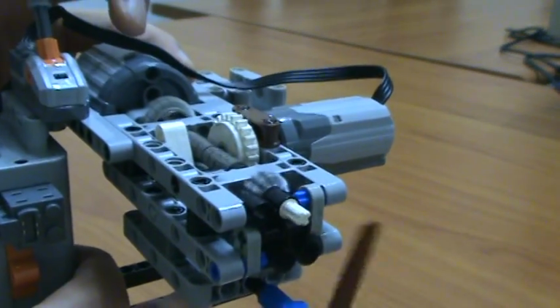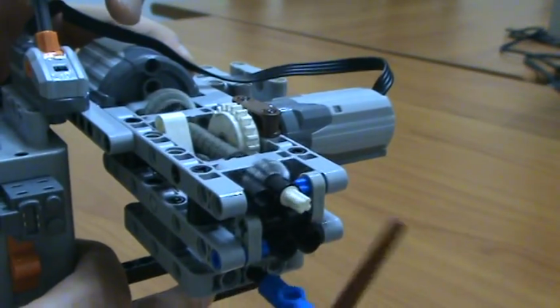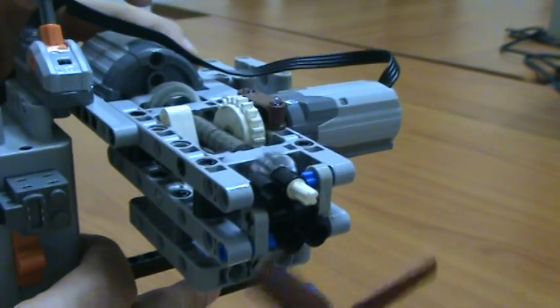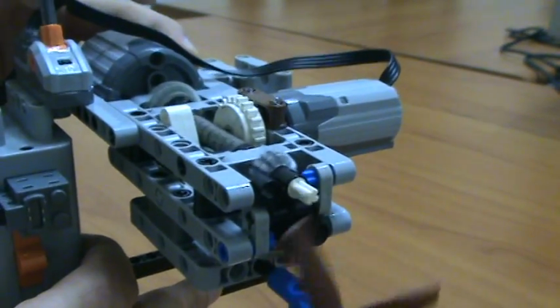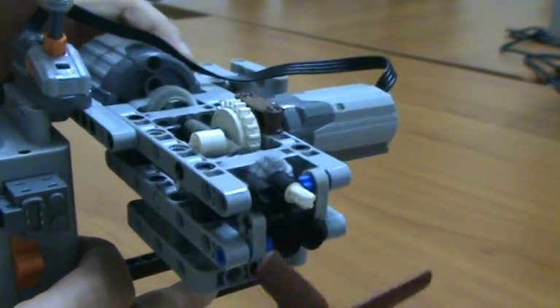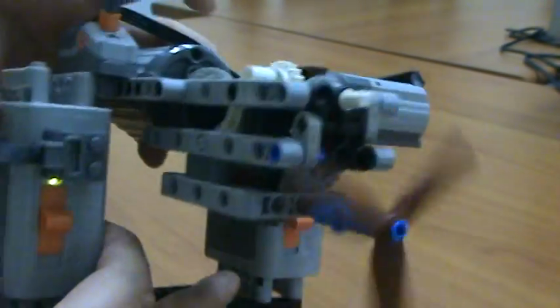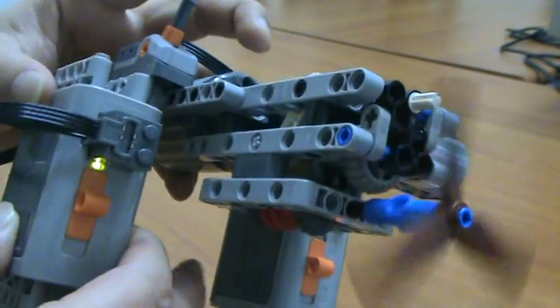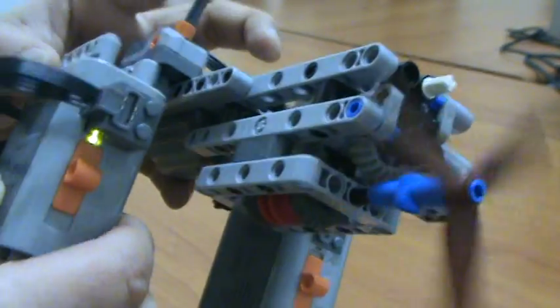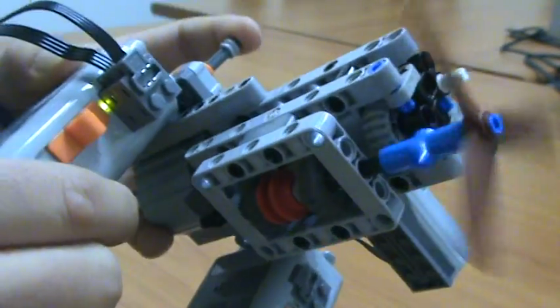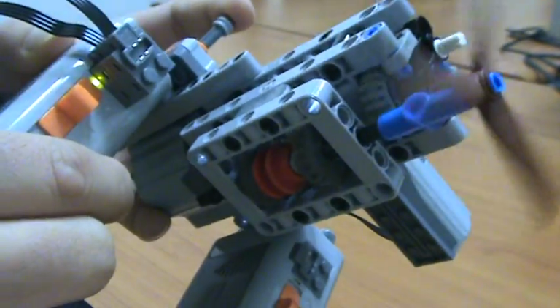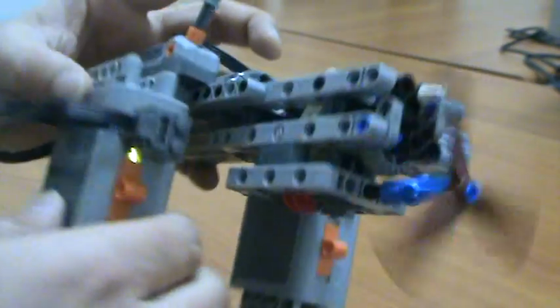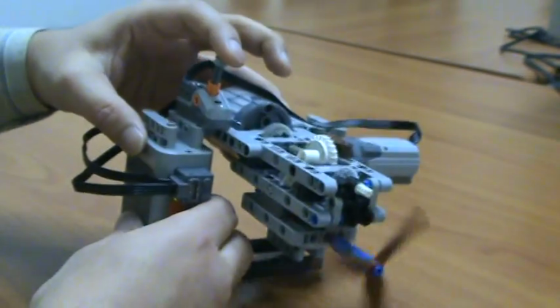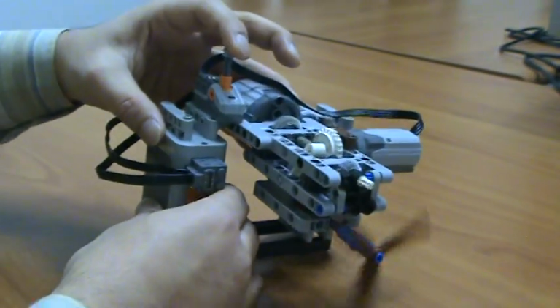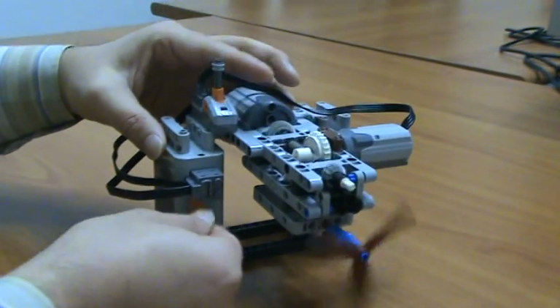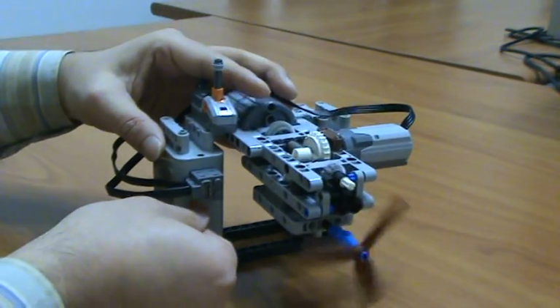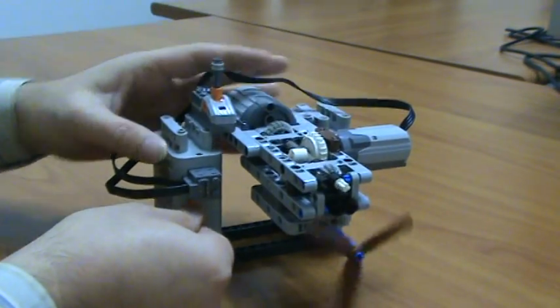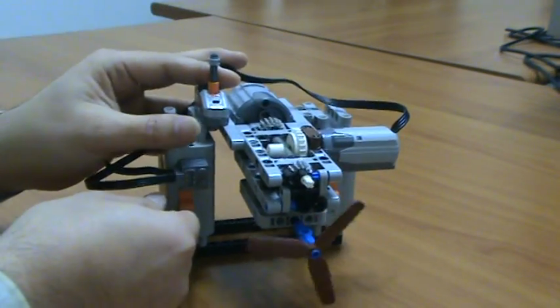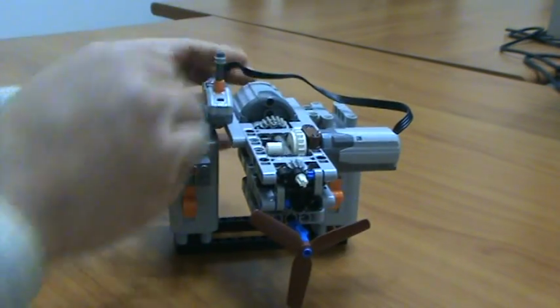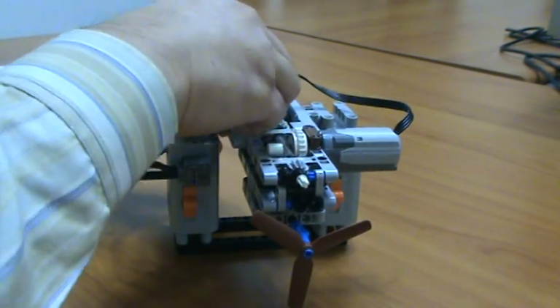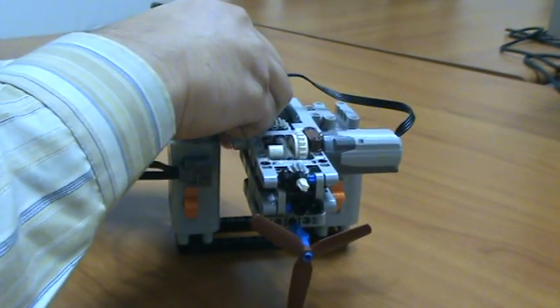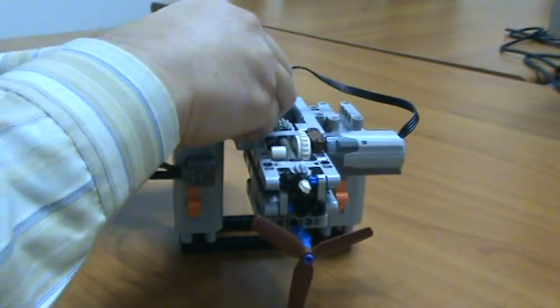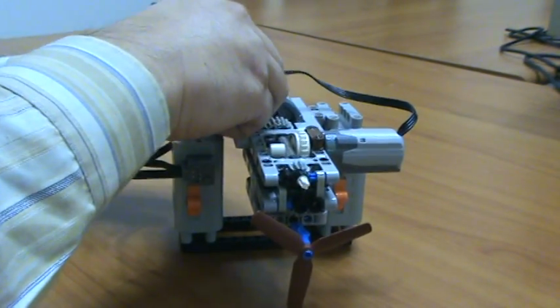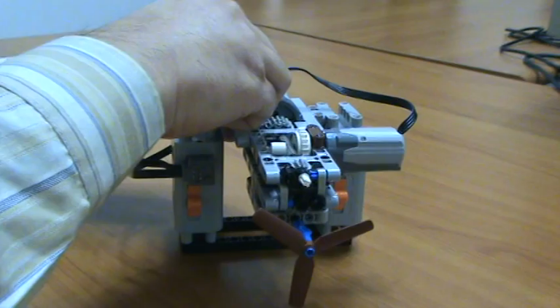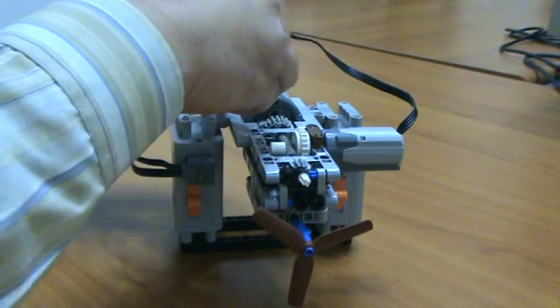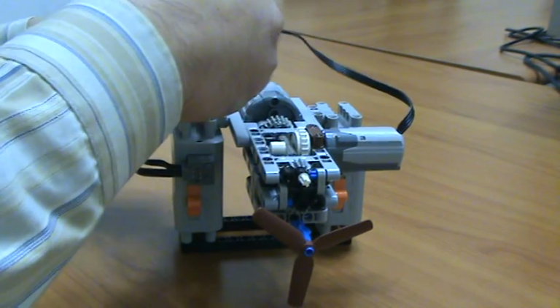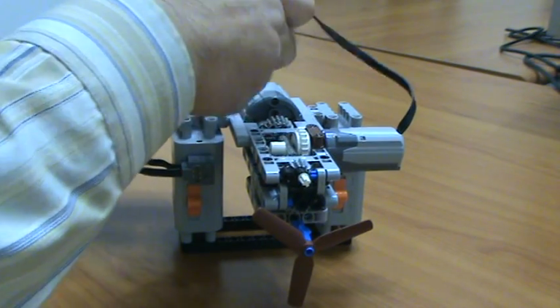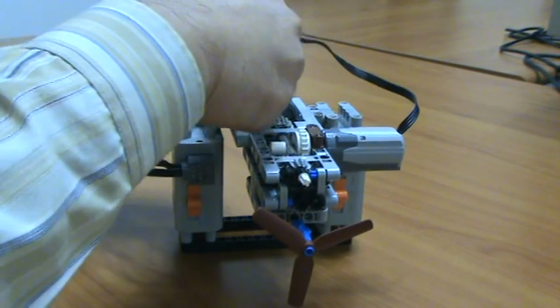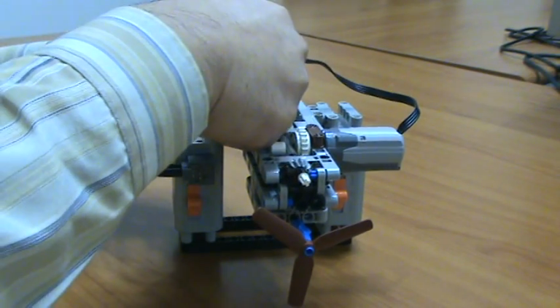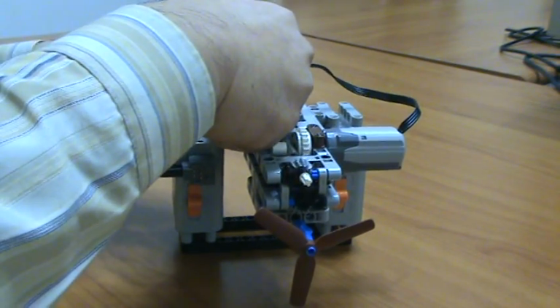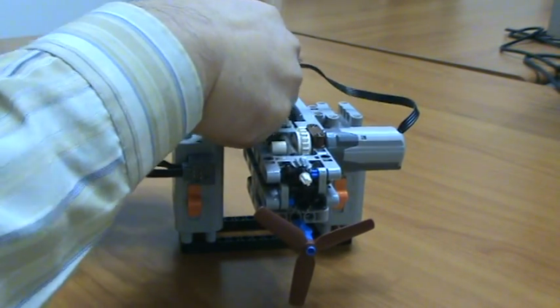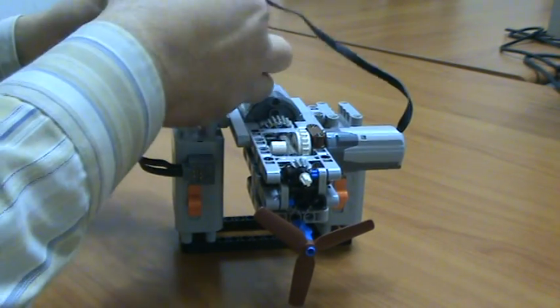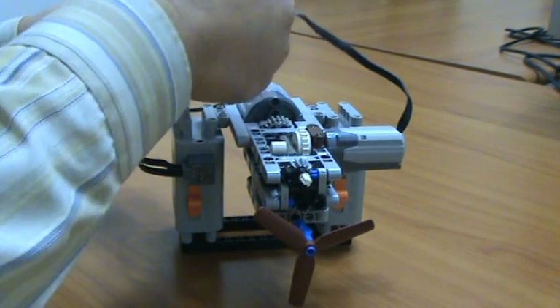Slow, fast. Of course, it can be remote controlled.